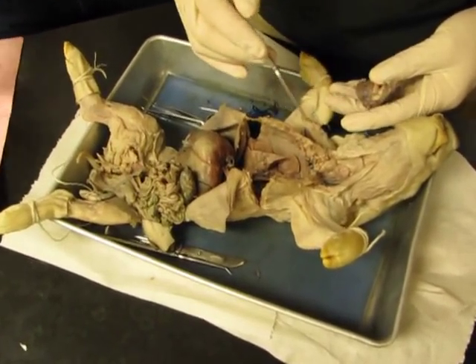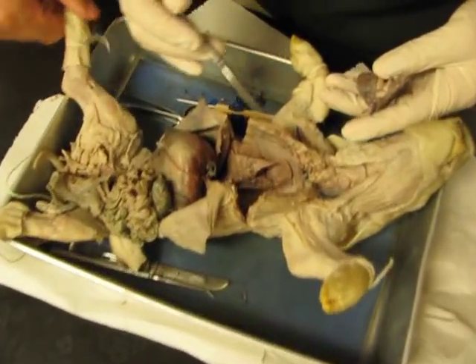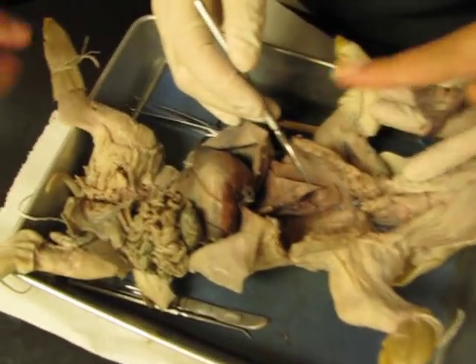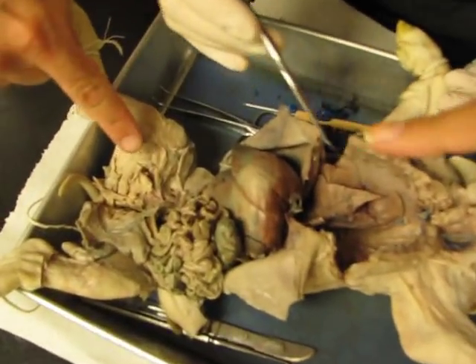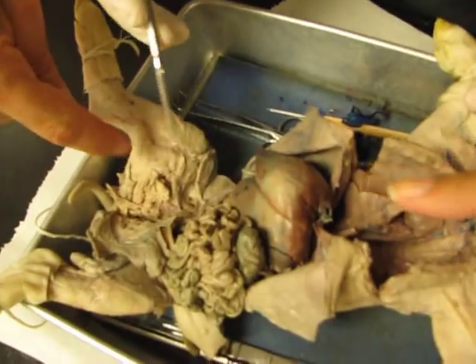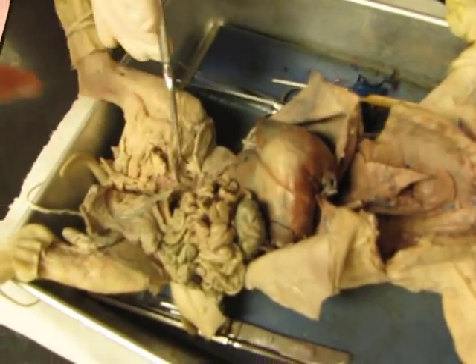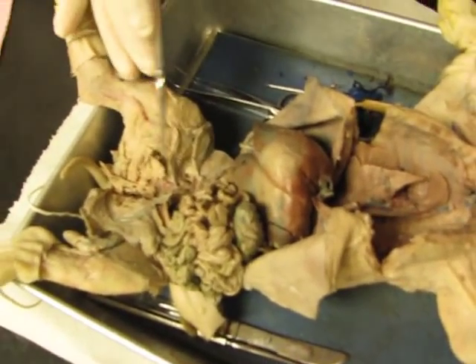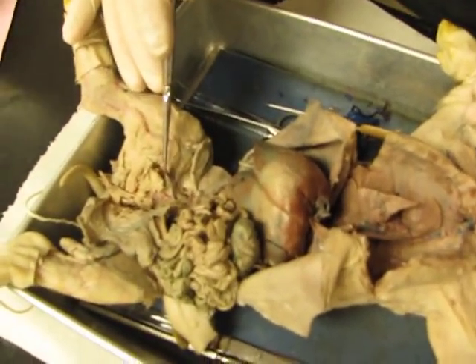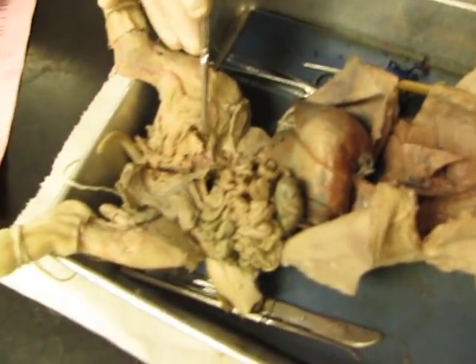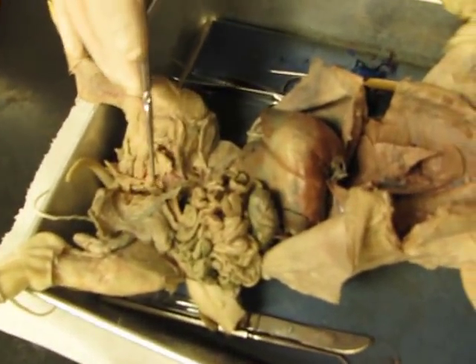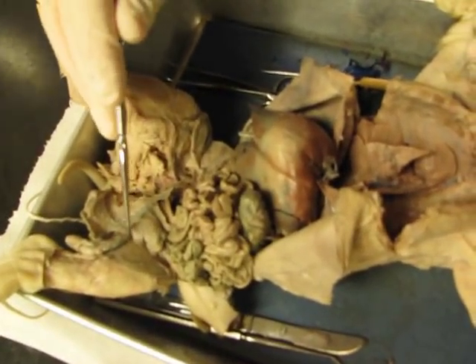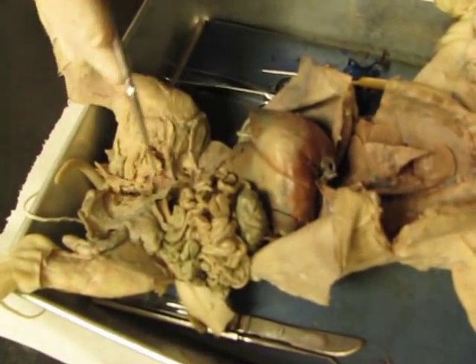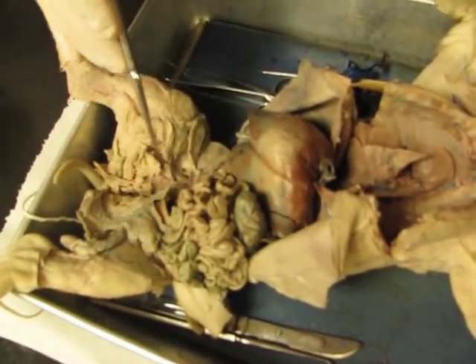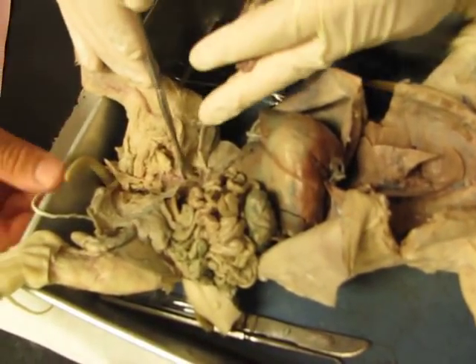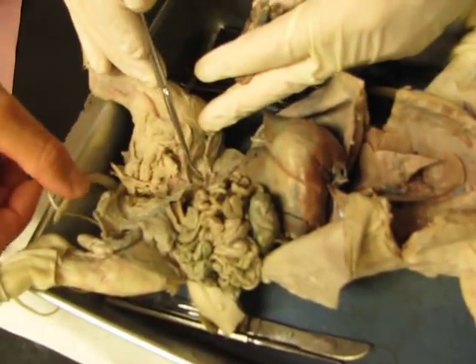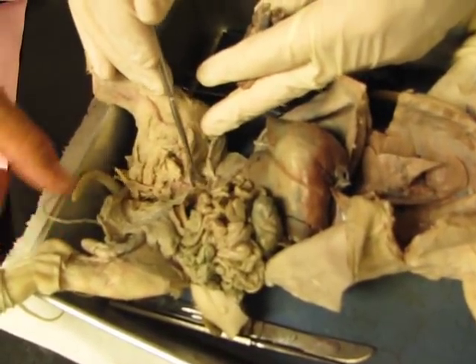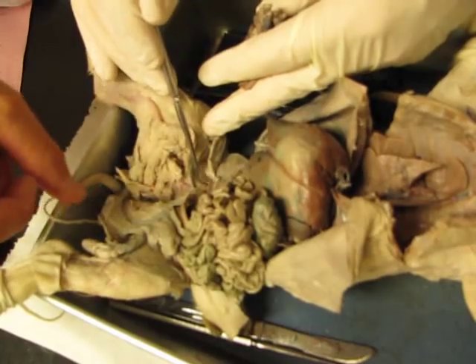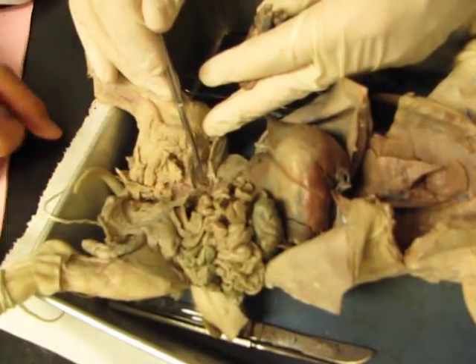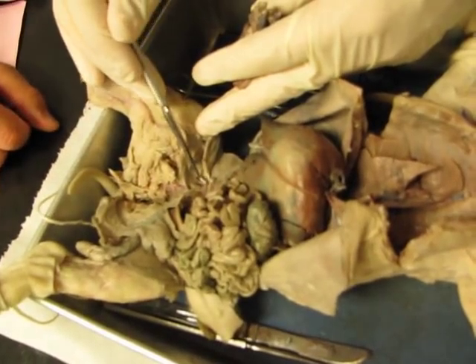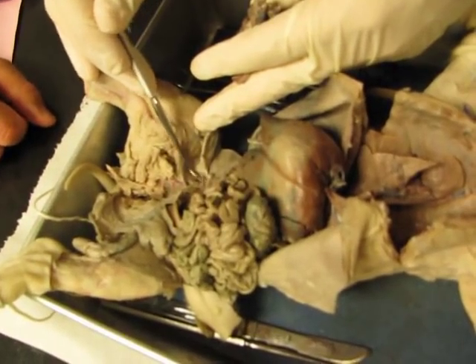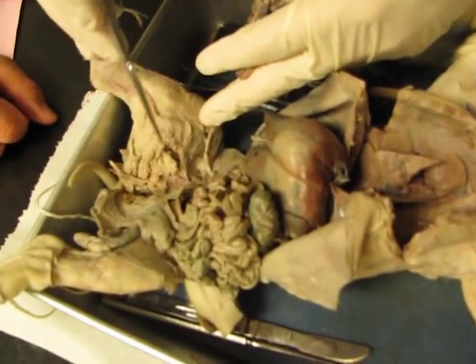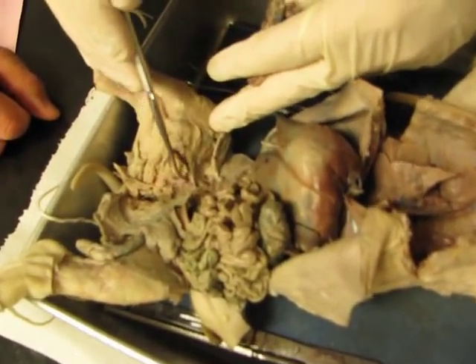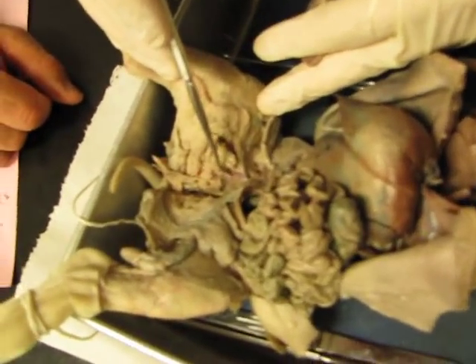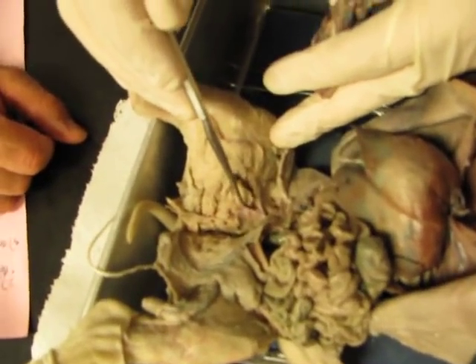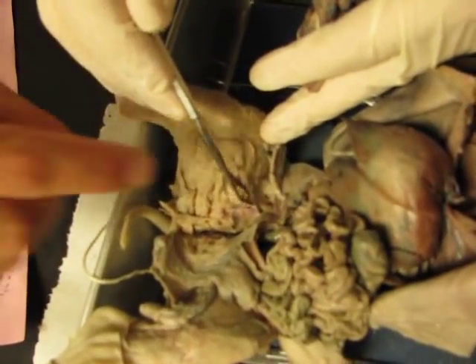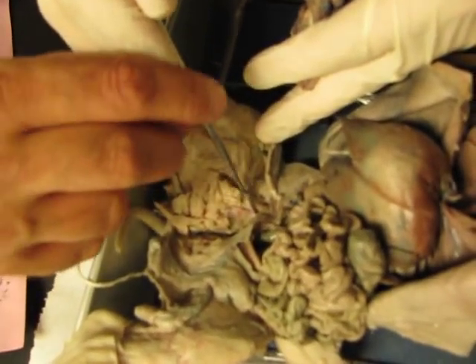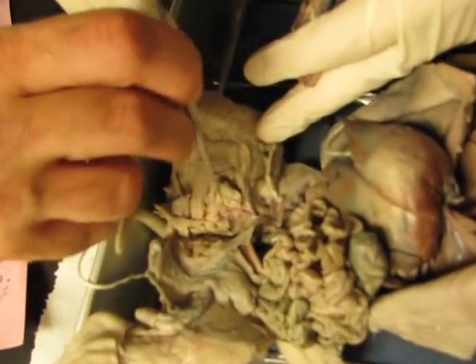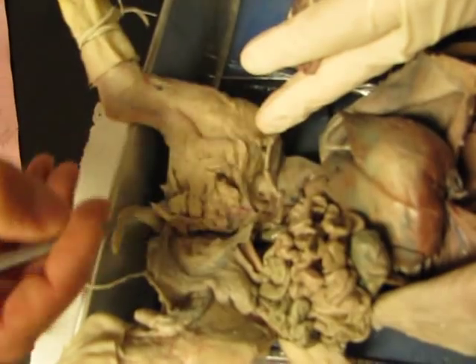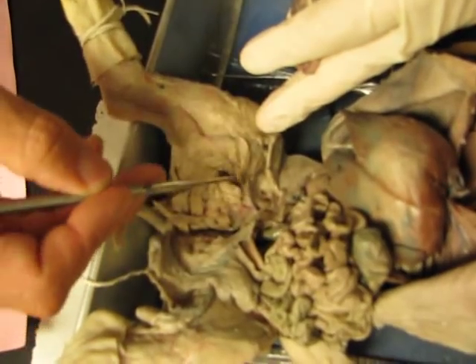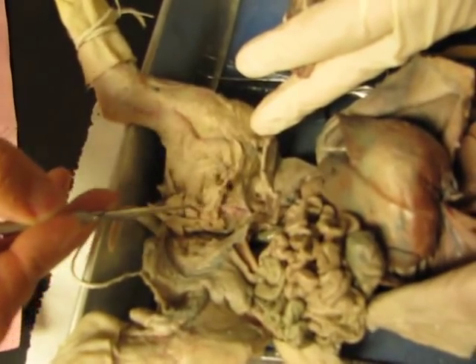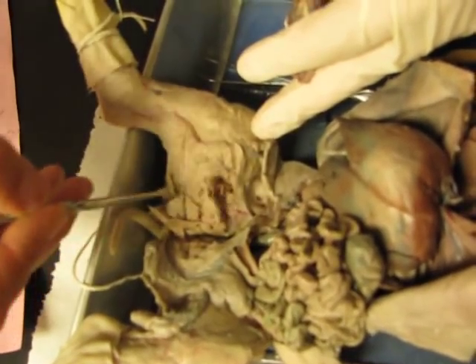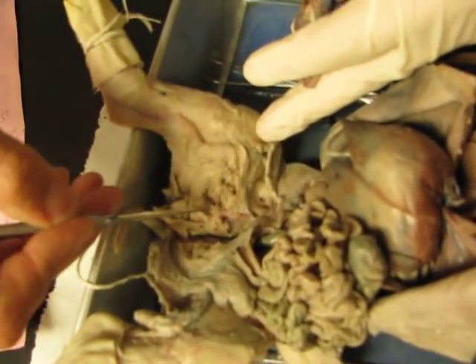Which one is the external iliac artery? Down here. So the artery is going to lead into the thigh — you've got a kind of a red one right there. External iliac artery — that would be ideal.